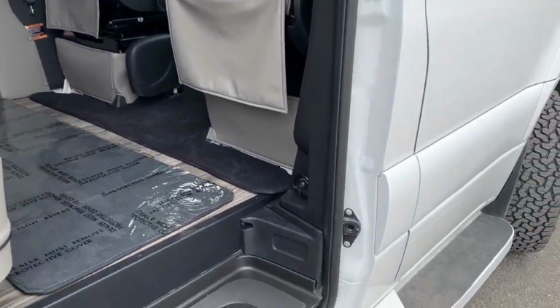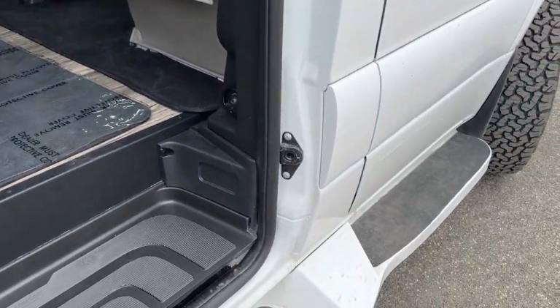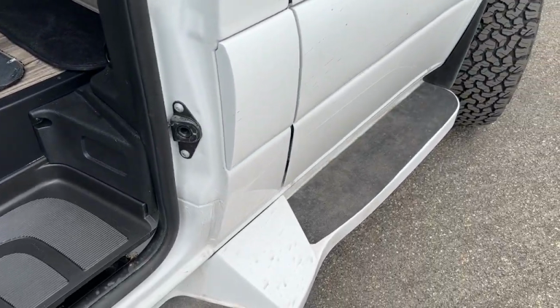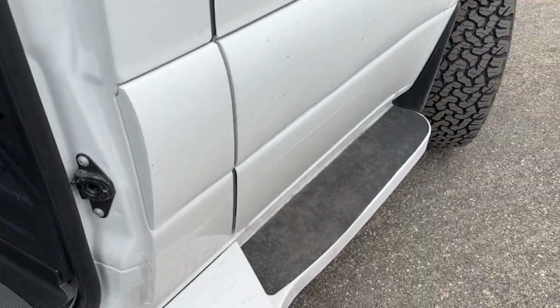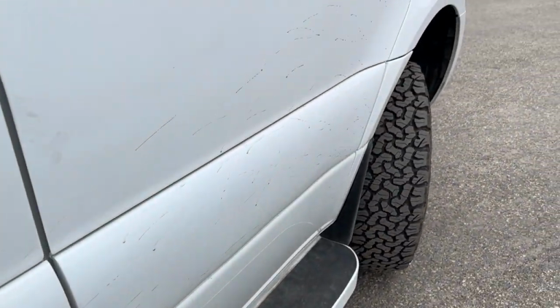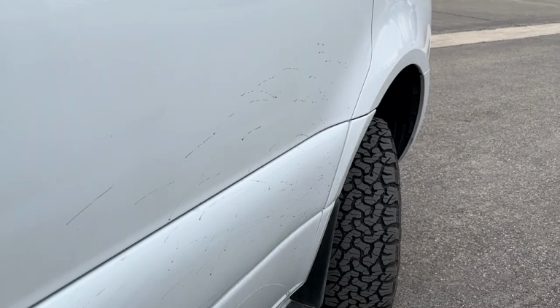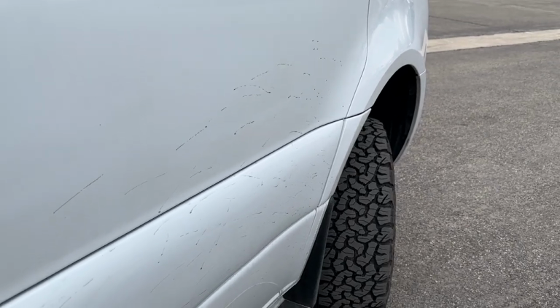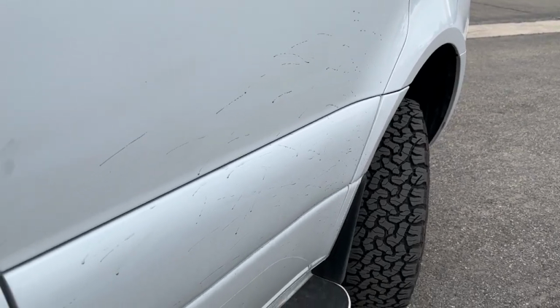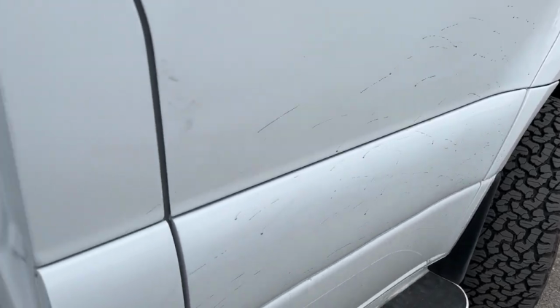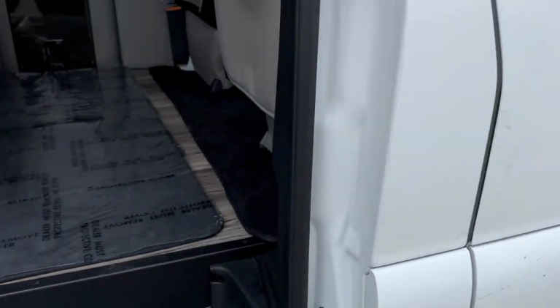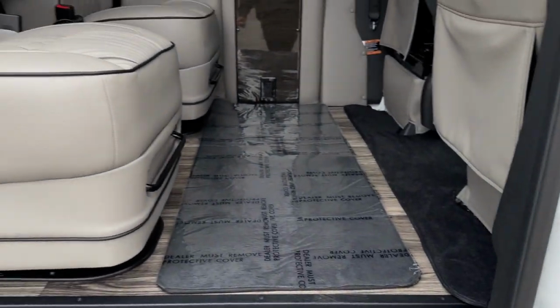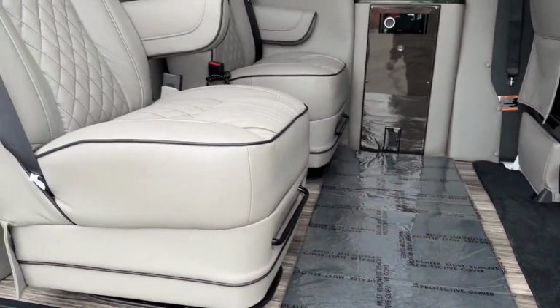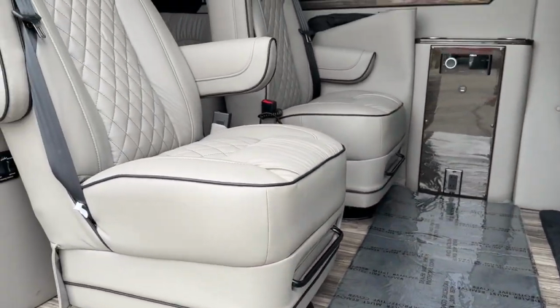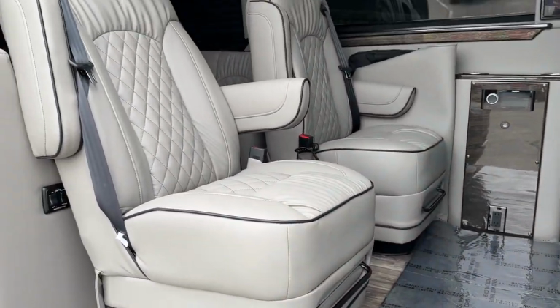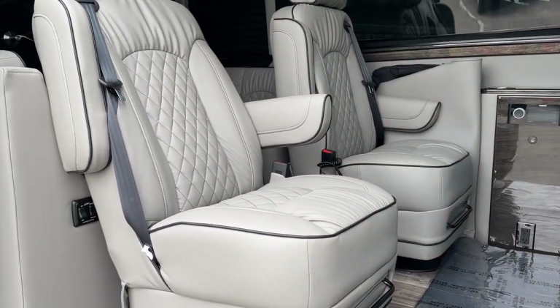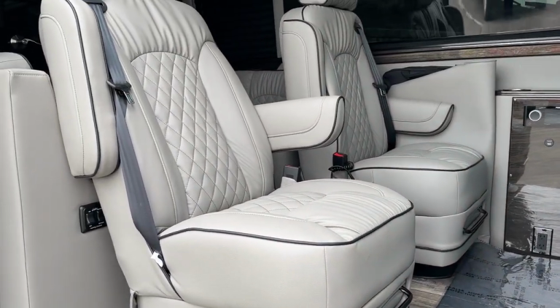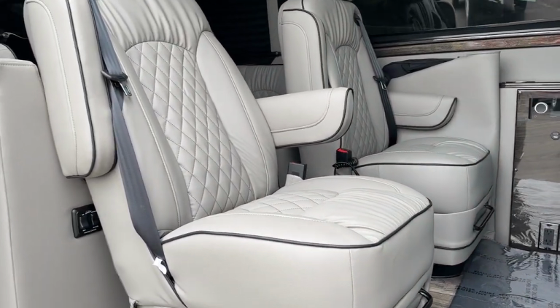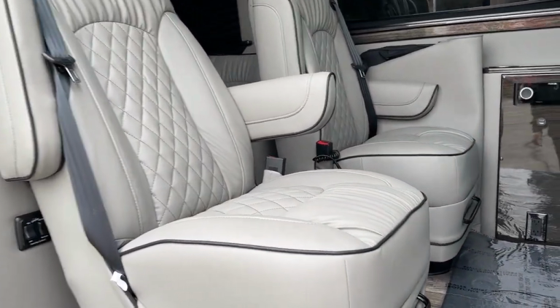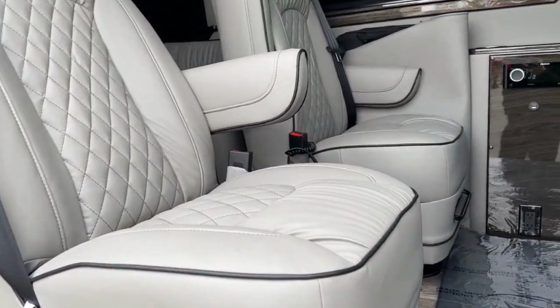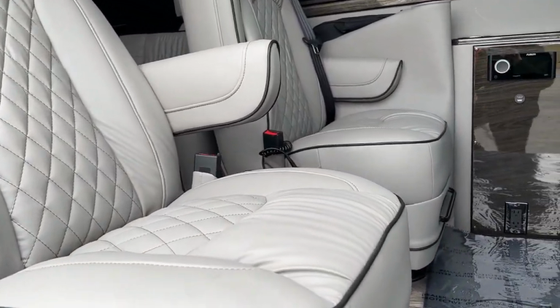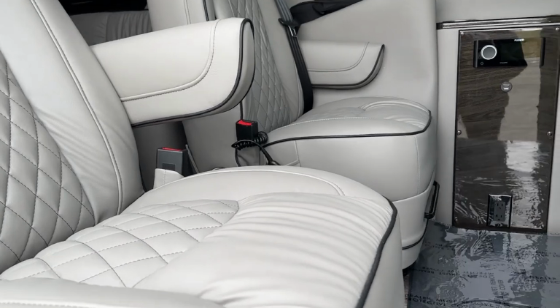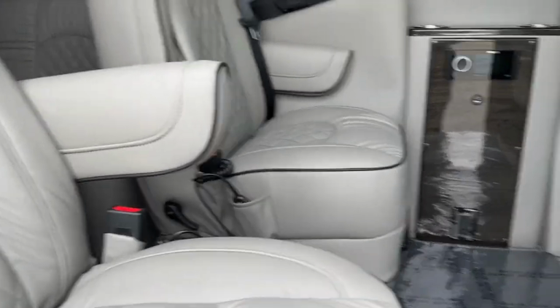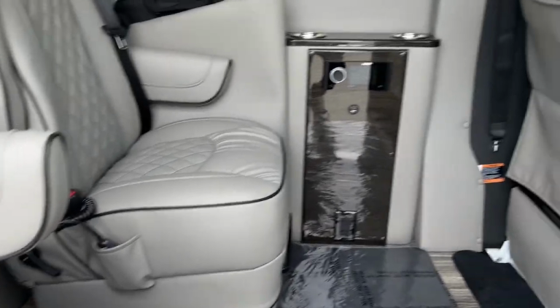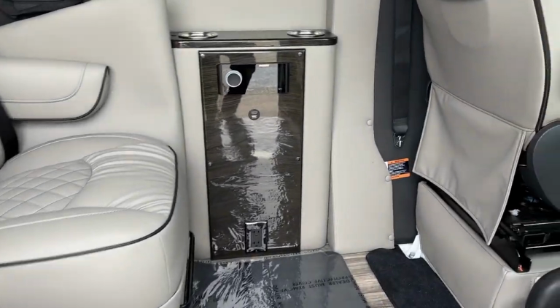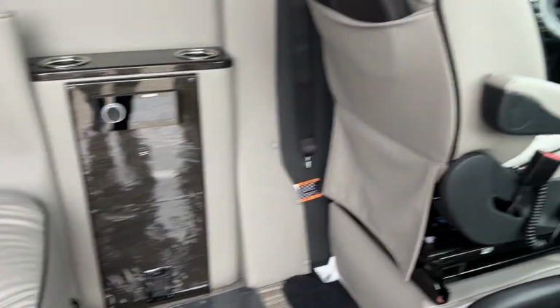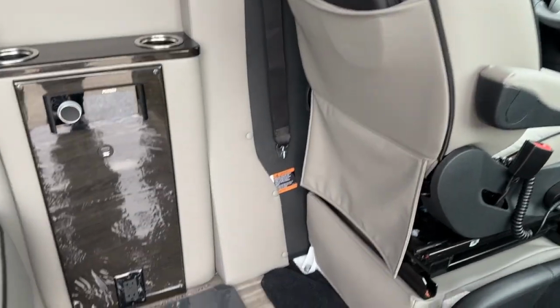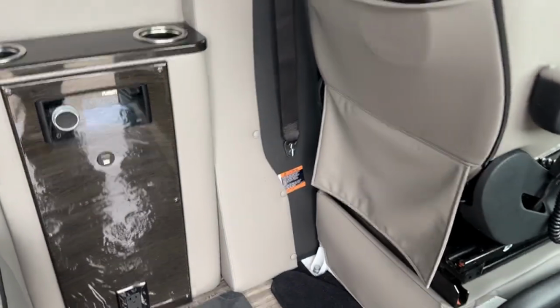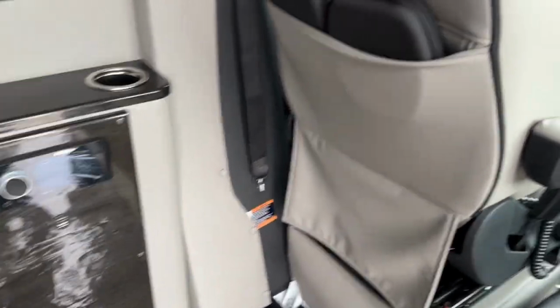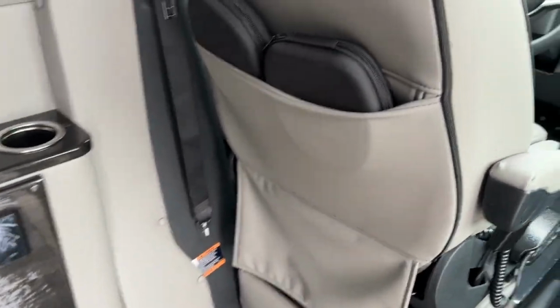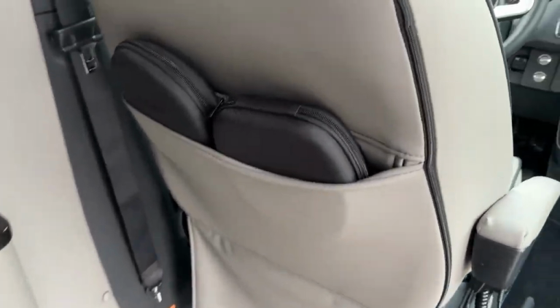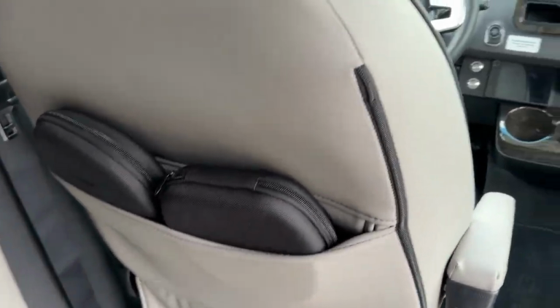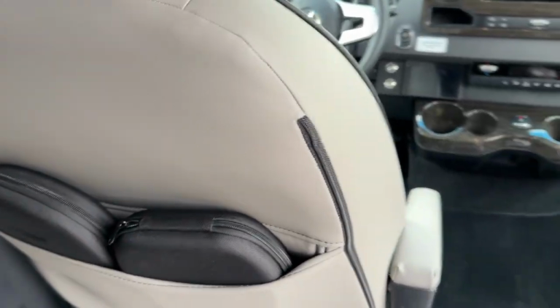So here we have a side step, some off-road tires as well, and this Sprinter van is four-wheel drive. It only has 1,007 miles and holds a clean title and clean Carfax.